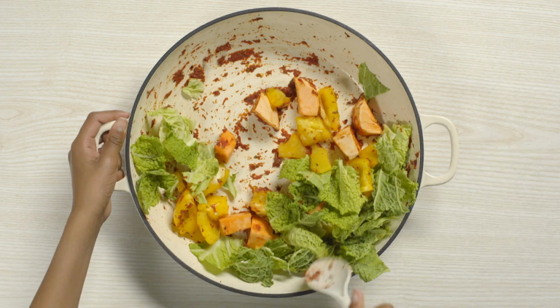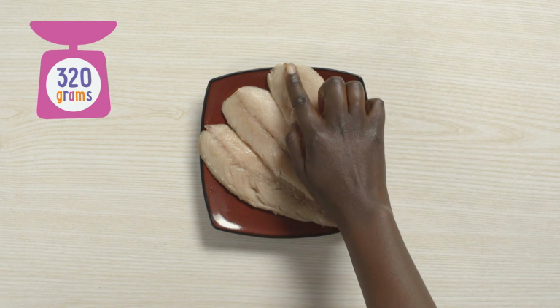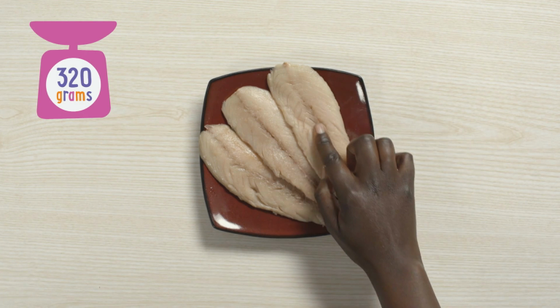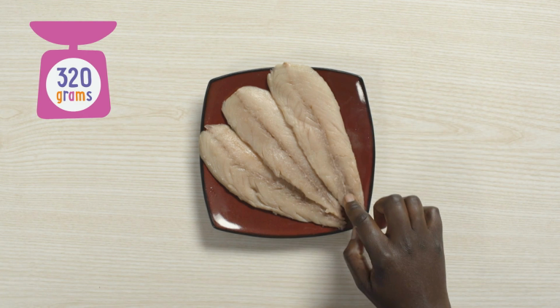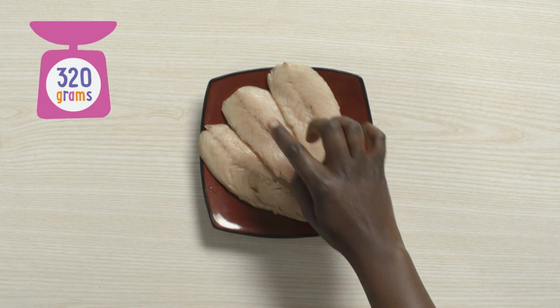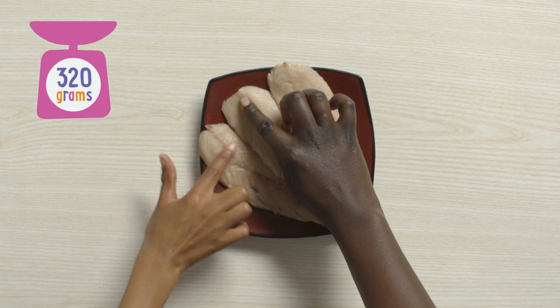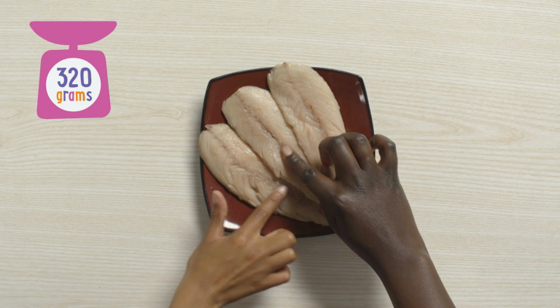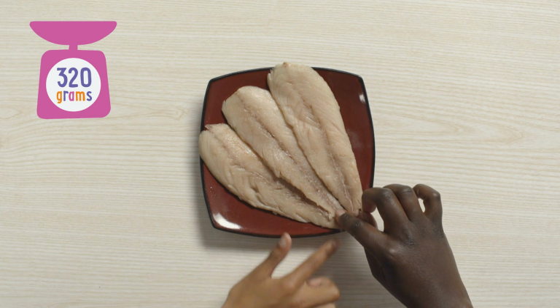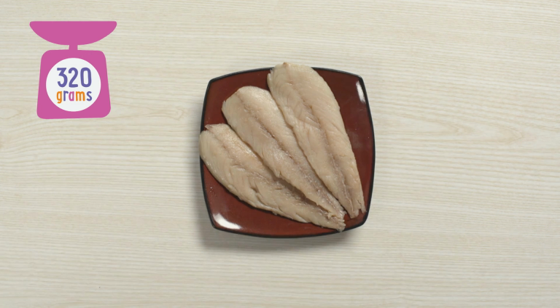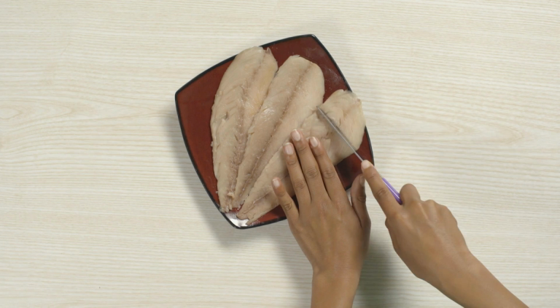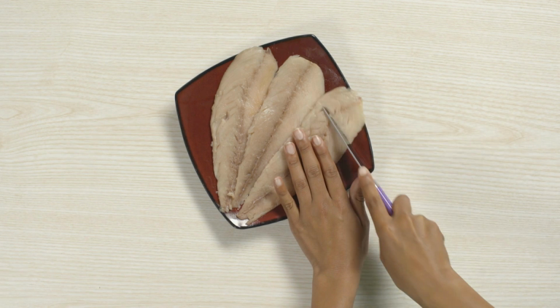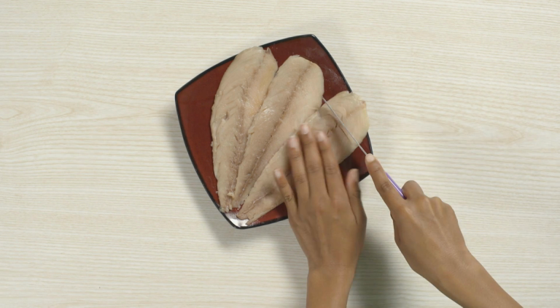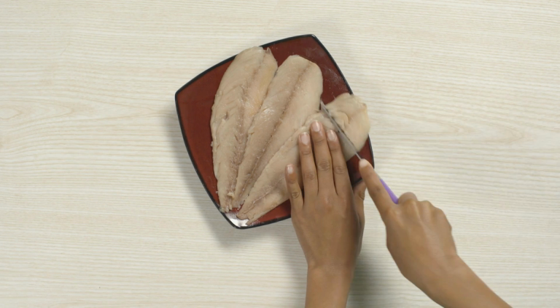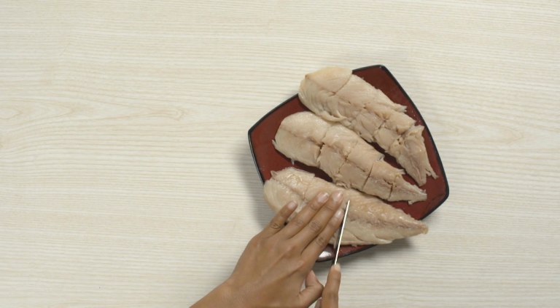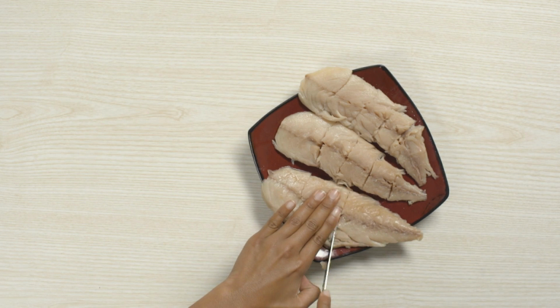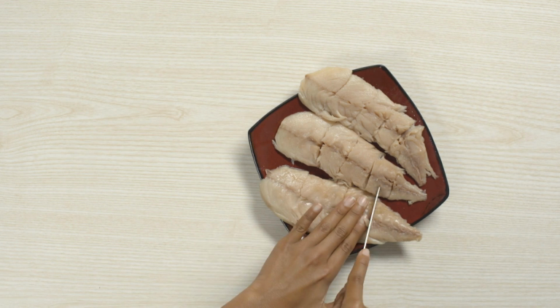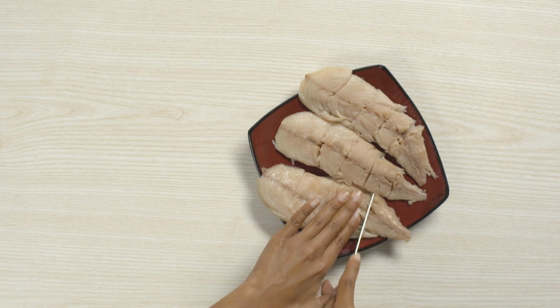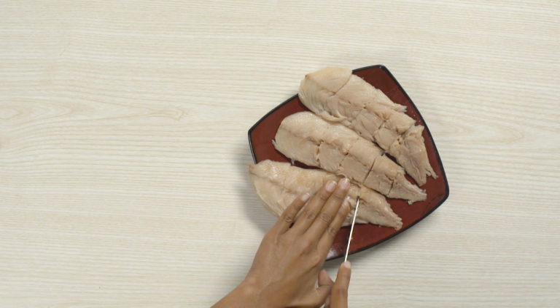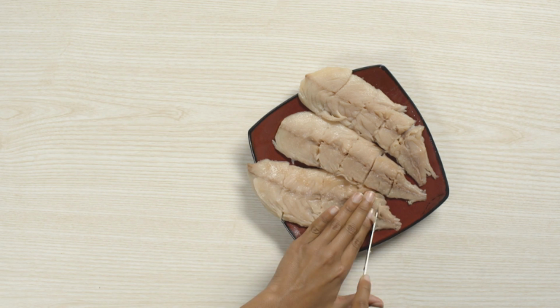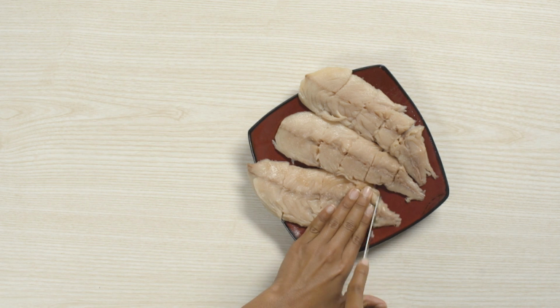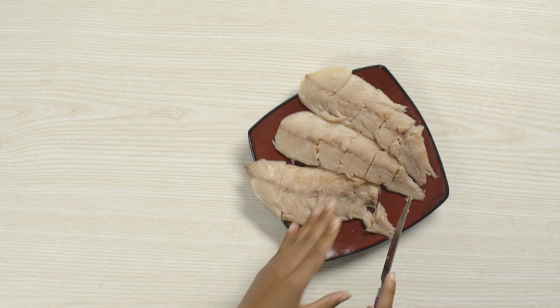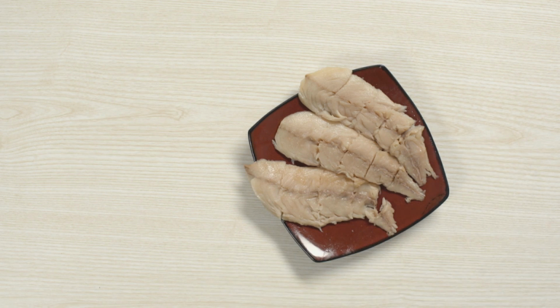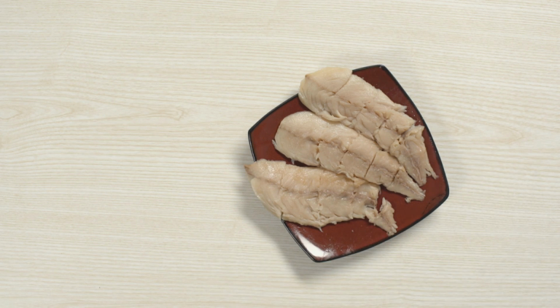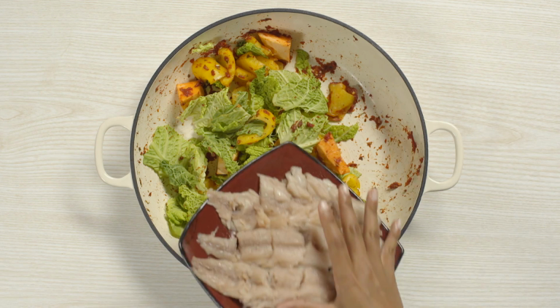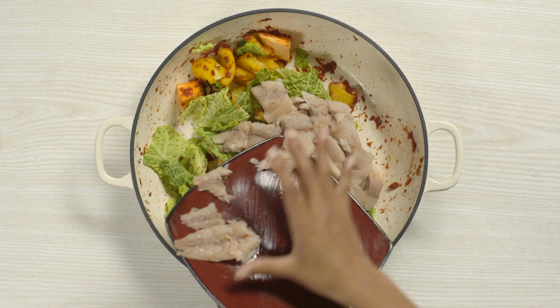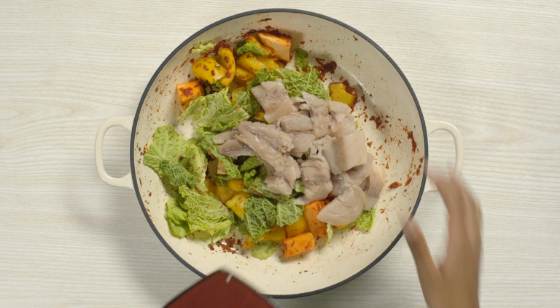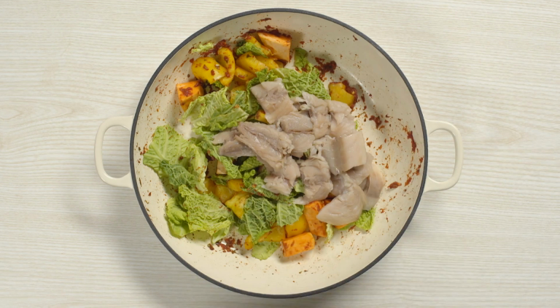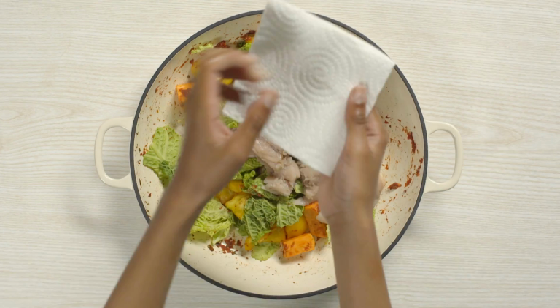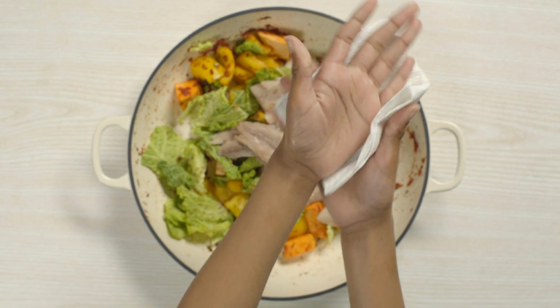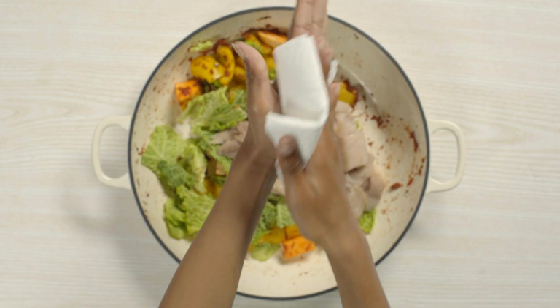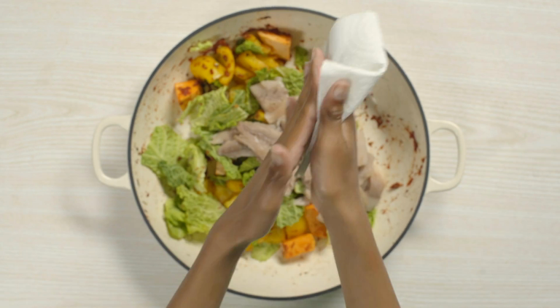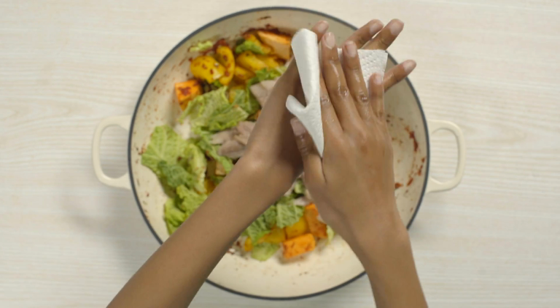Ask a grown-up to help you check mackerel fillets for bones. Then carefully cut them into small pieces. Make sure the mackerel is kept in the fridge until you use it. Add to the pot and don't forget to wash your hands after touching raw fish.